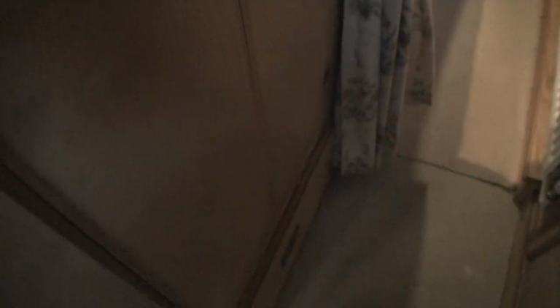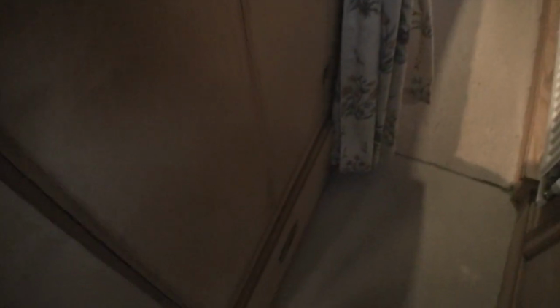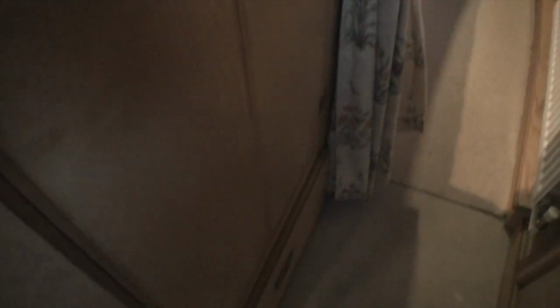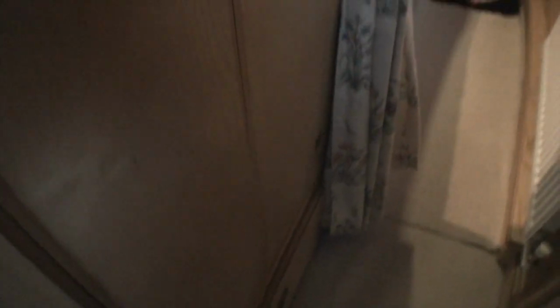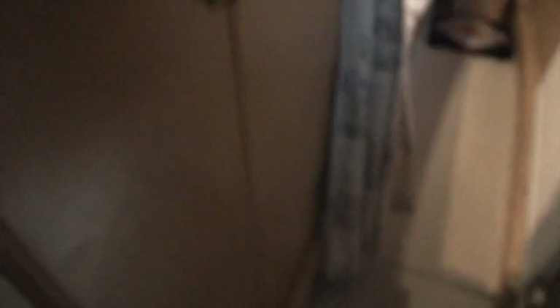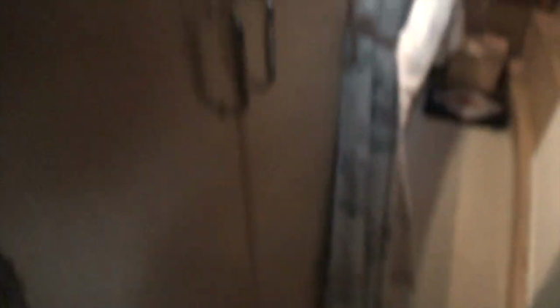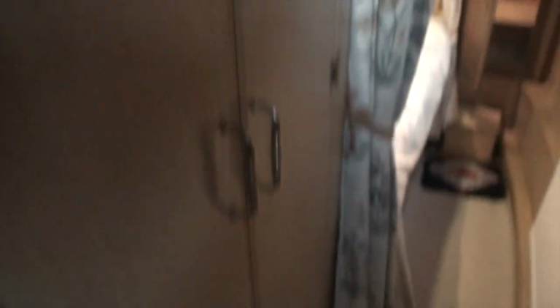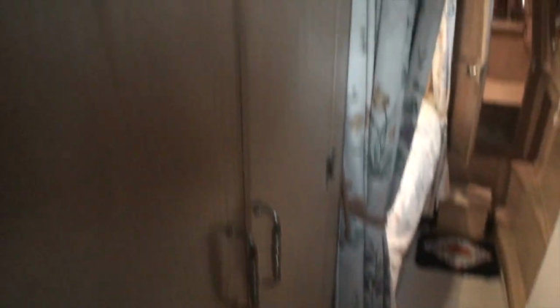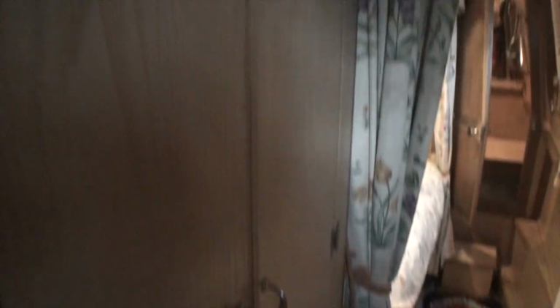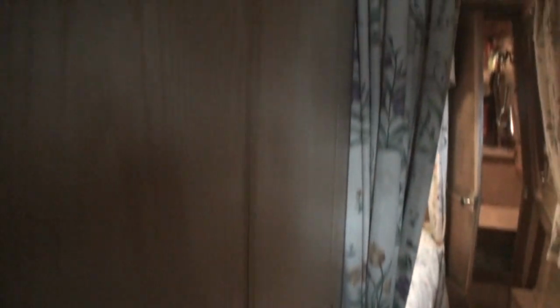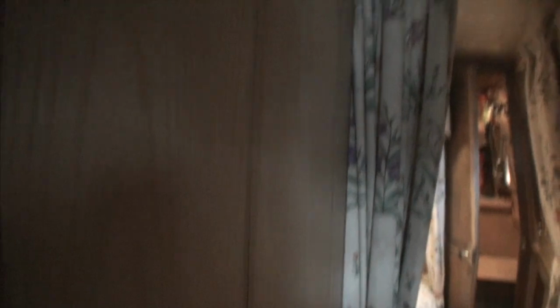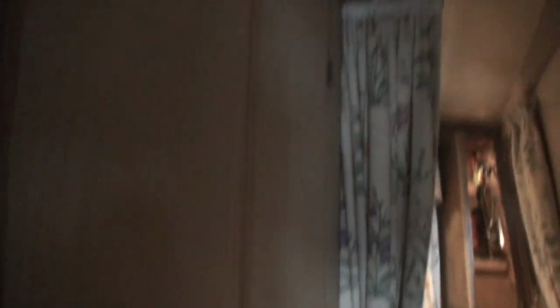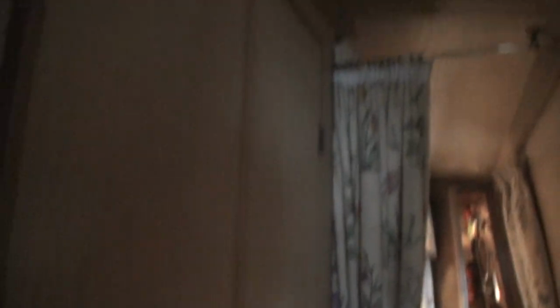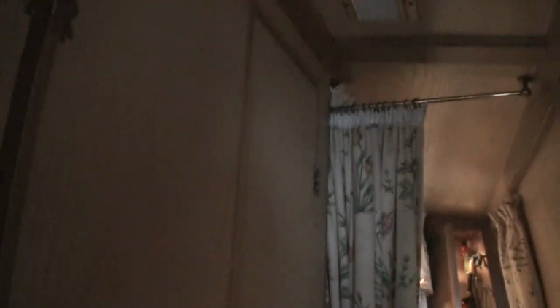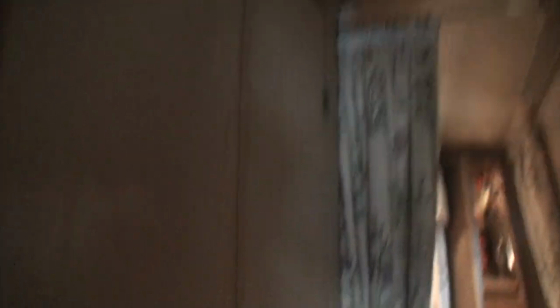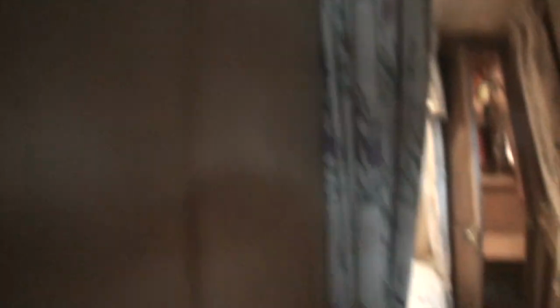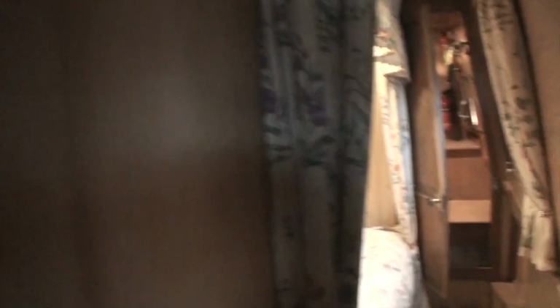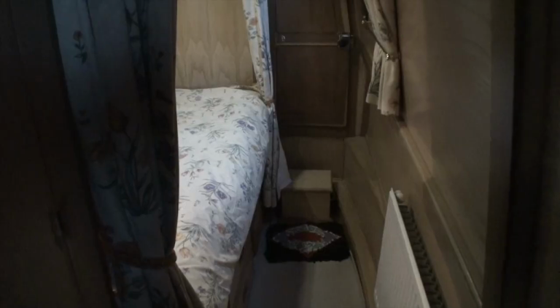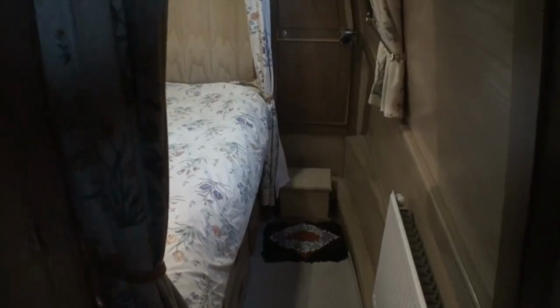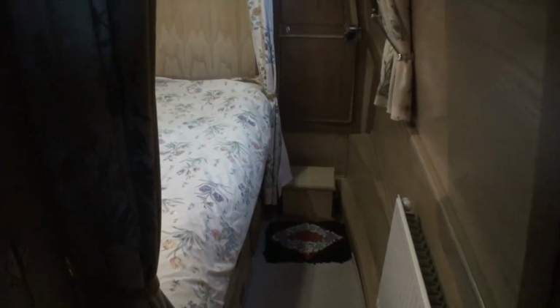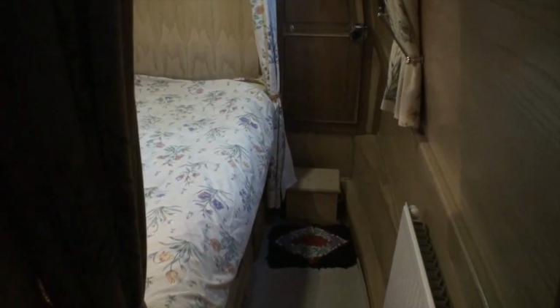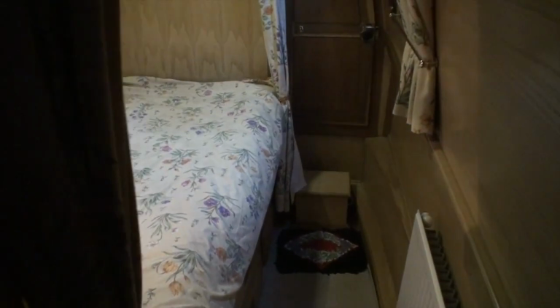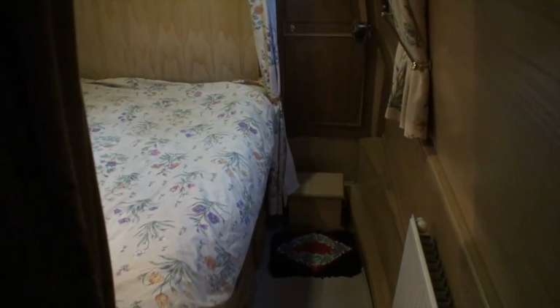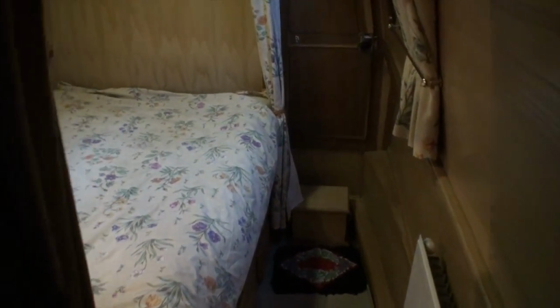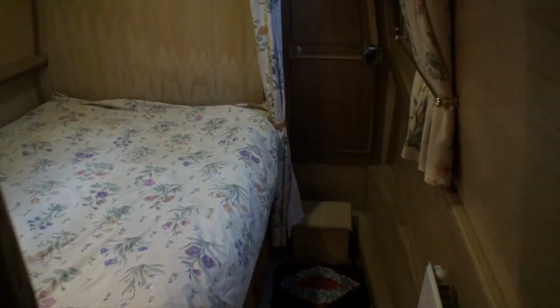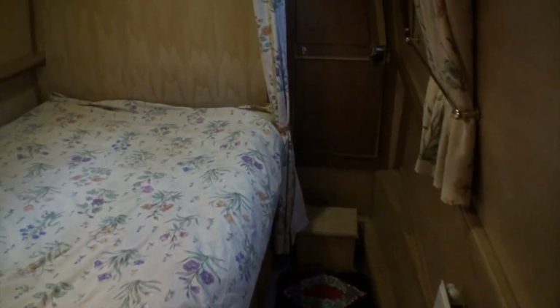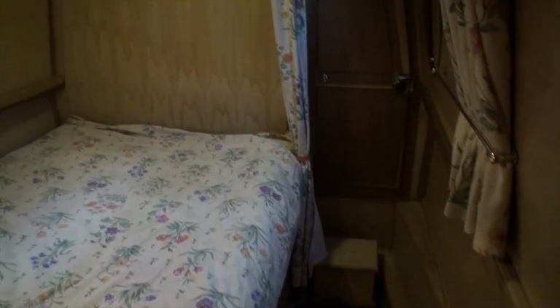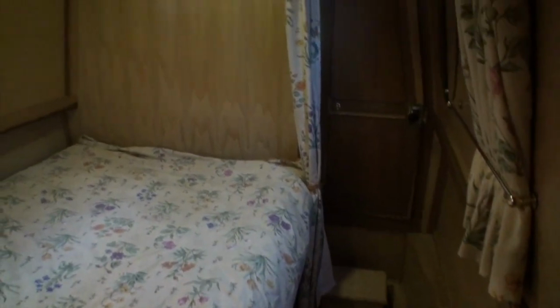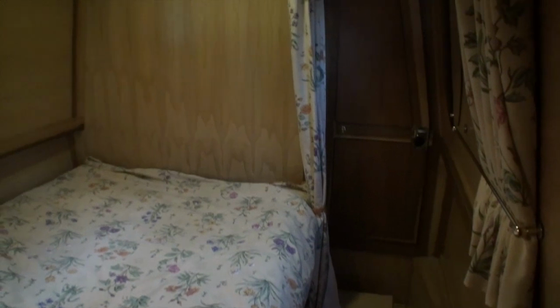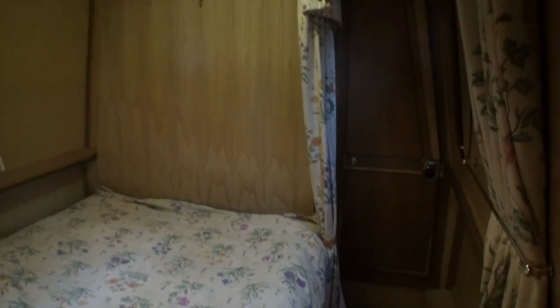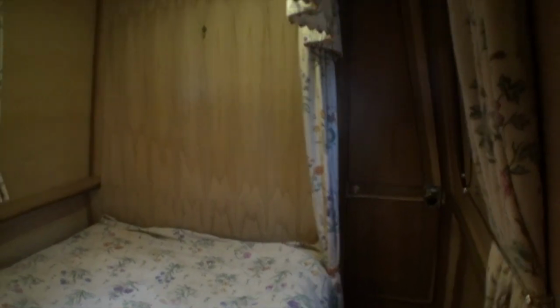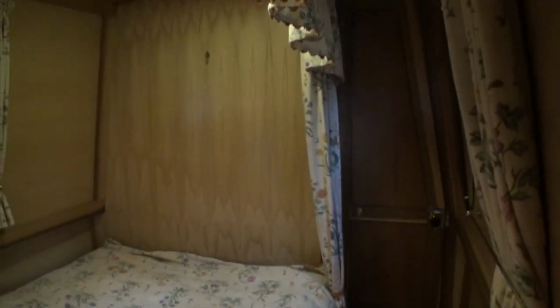There's a decent sized wardrobe here. Just down the corridor, which then opens out into the permanent double berth.